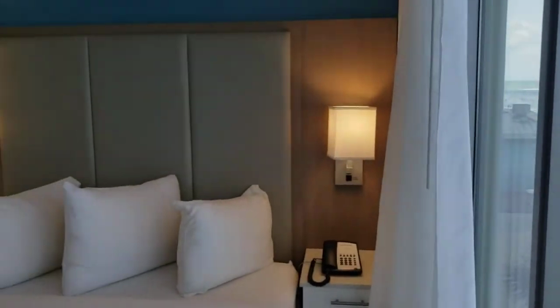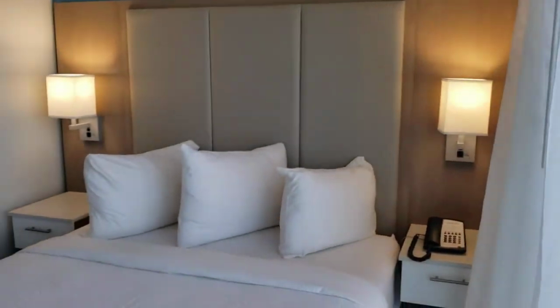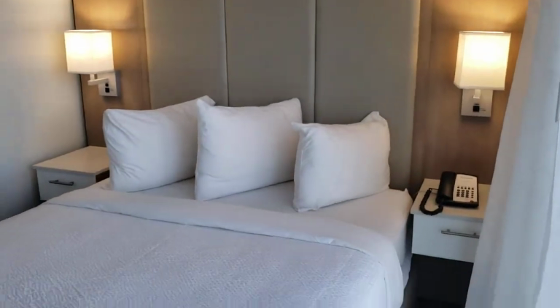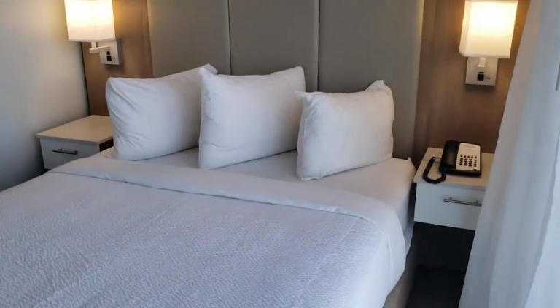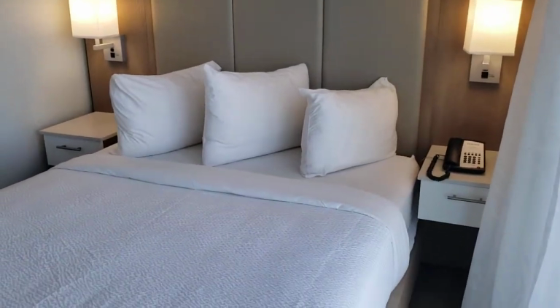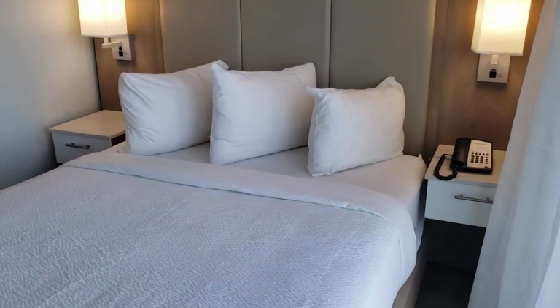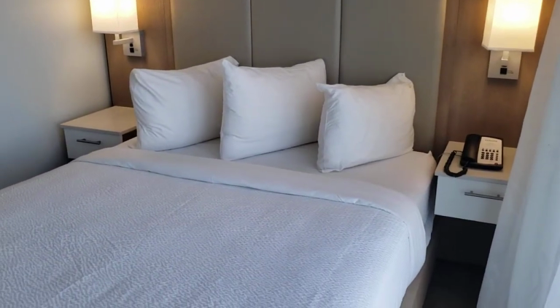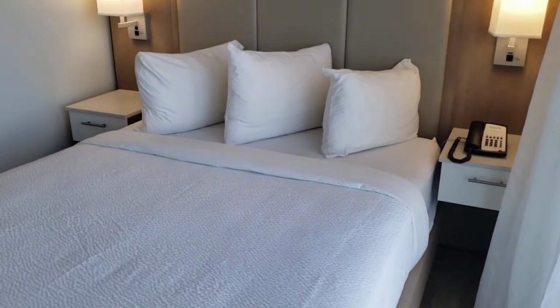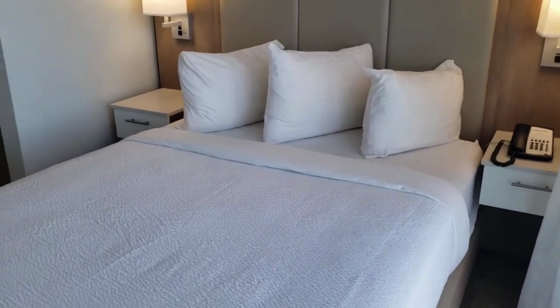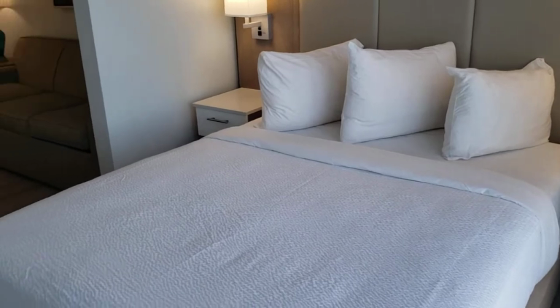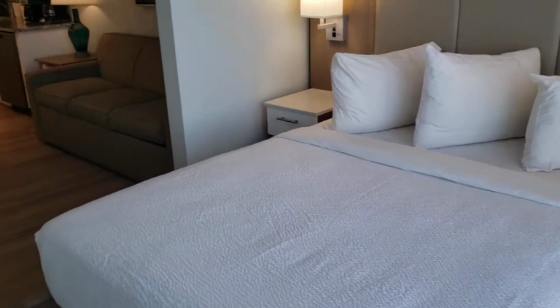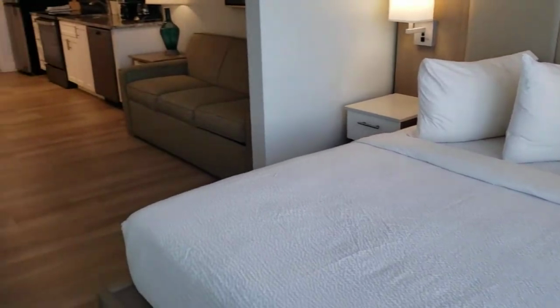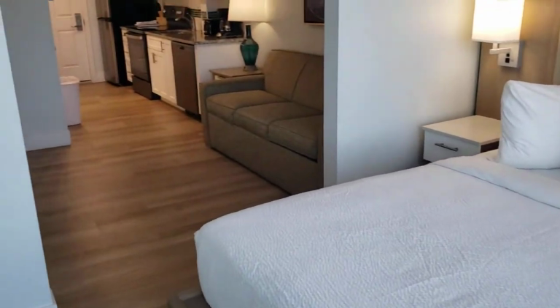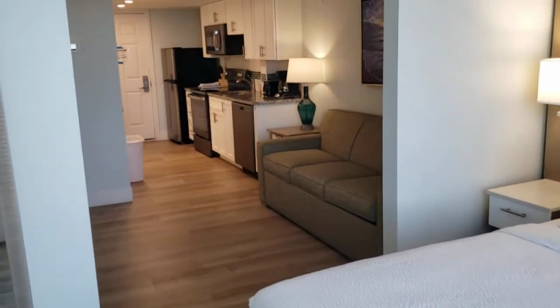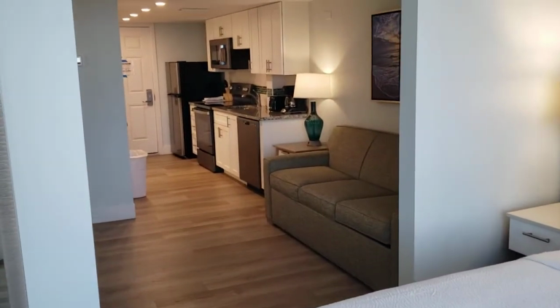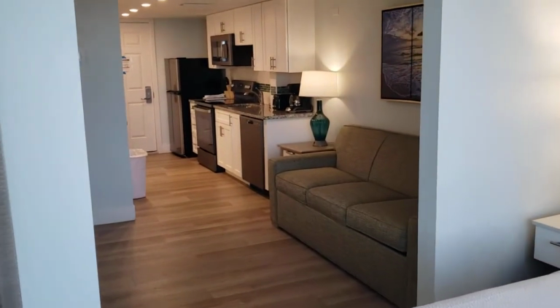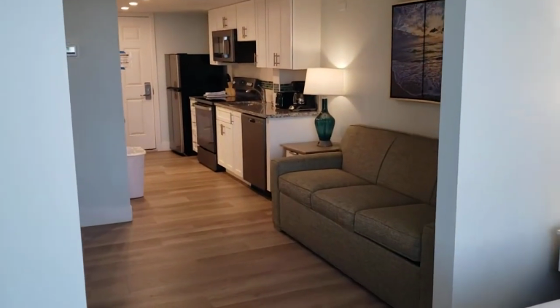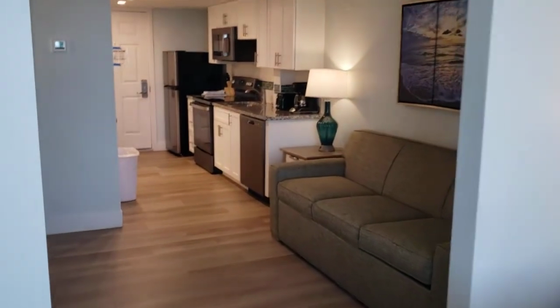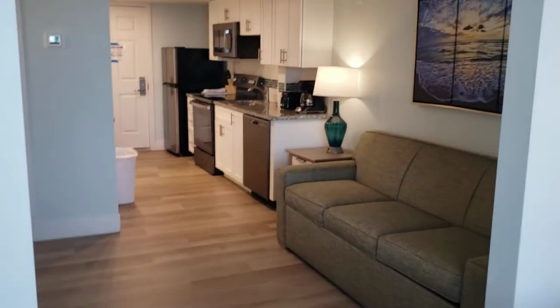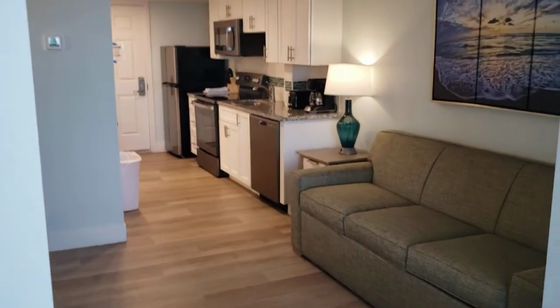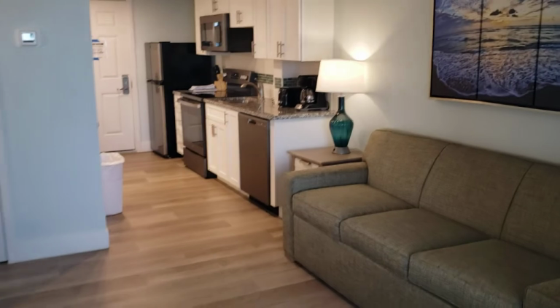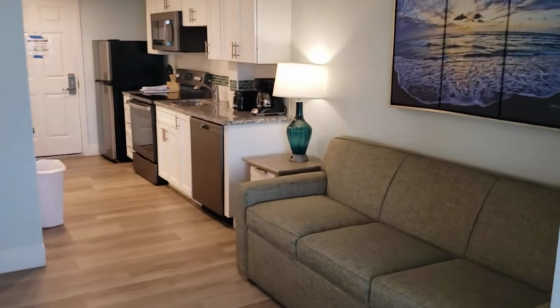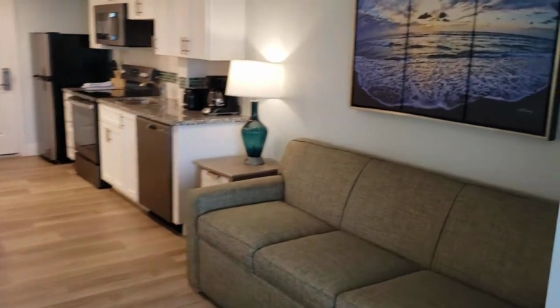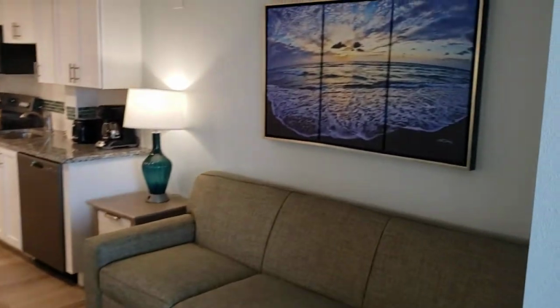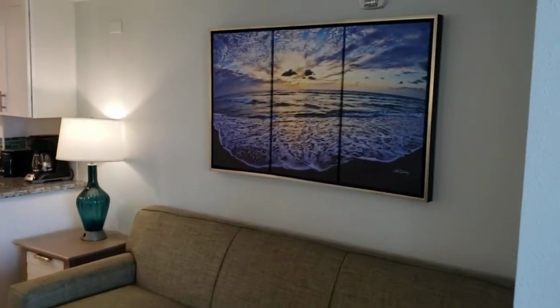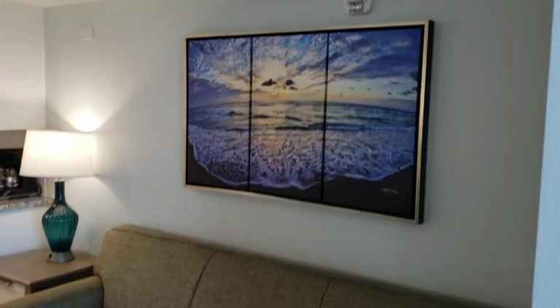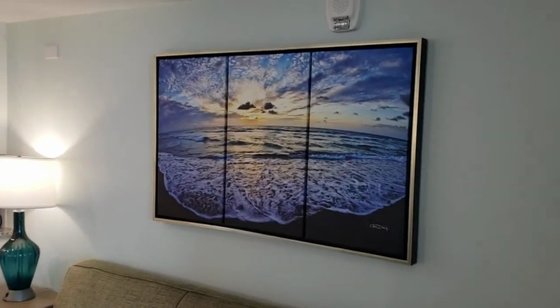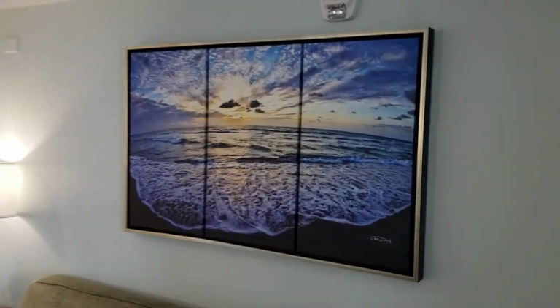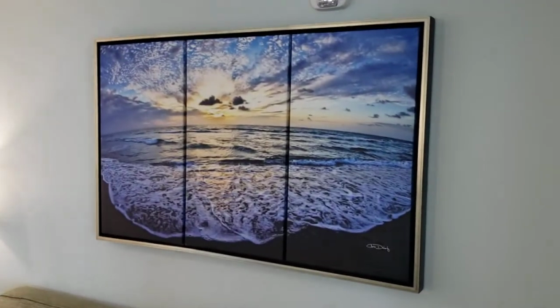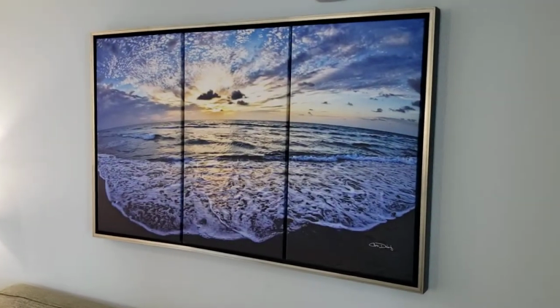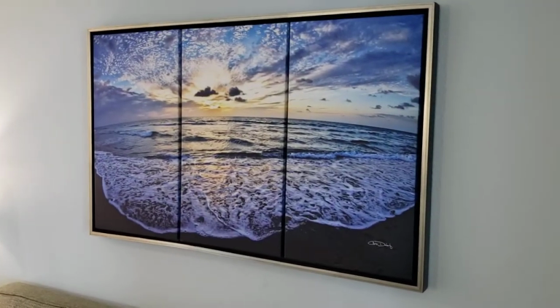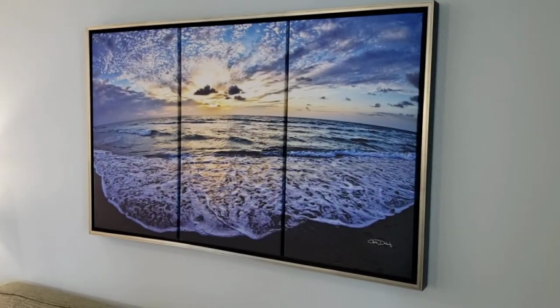The rooms were newly remodeled — they just recently finished remodeling them. Some rooms are still in the process of being remodeled, but the whole resort is being remodeled, so it's completely new. Pretty picture of the ocean on the wall.